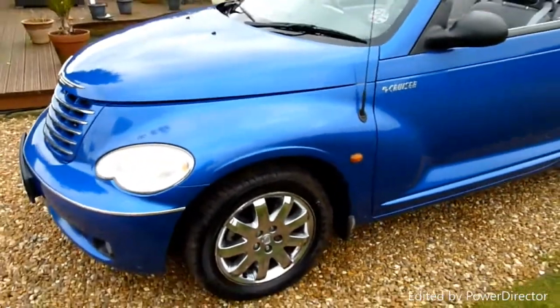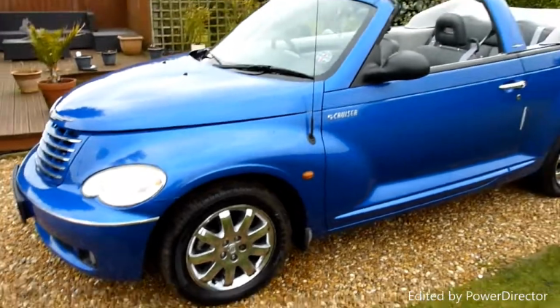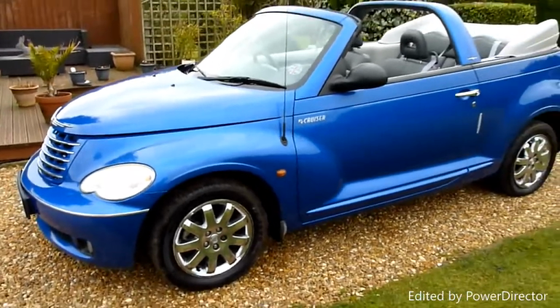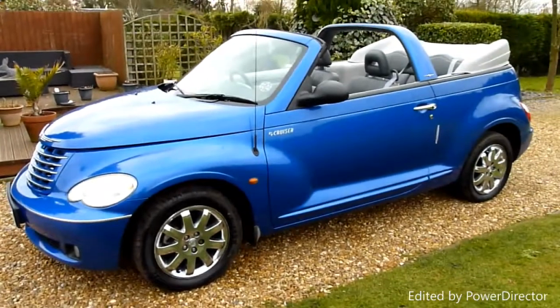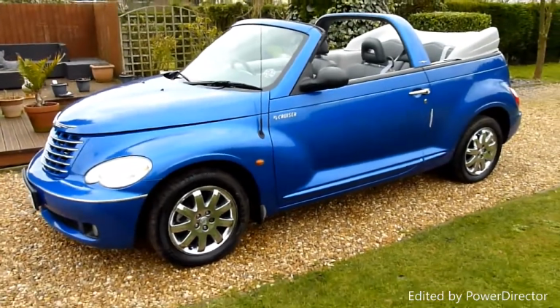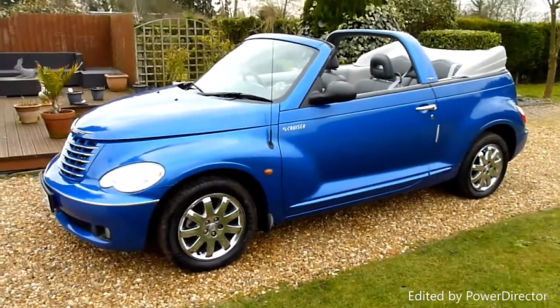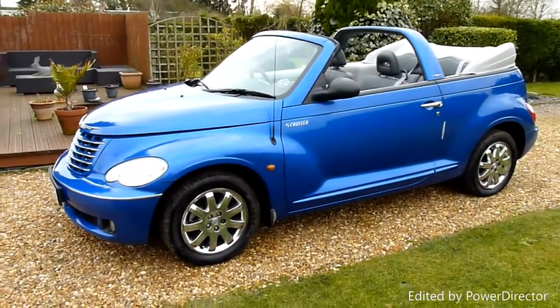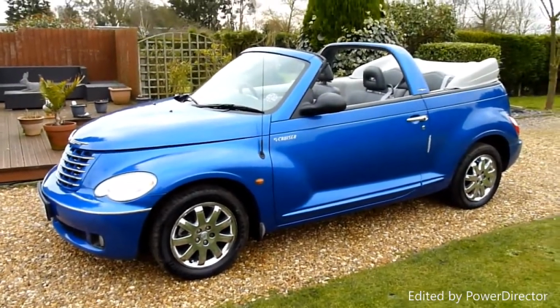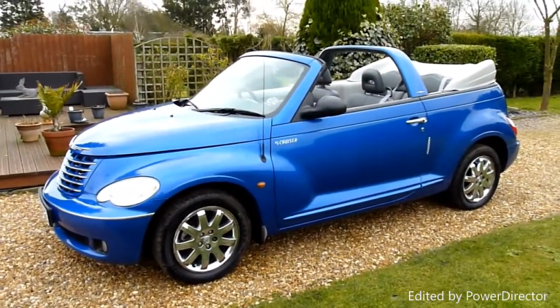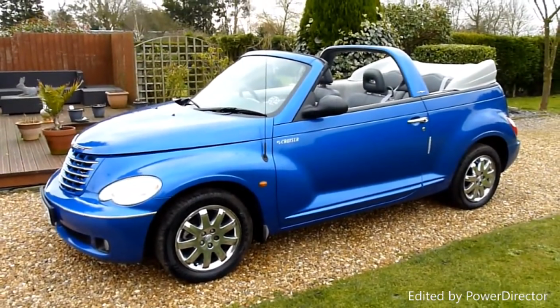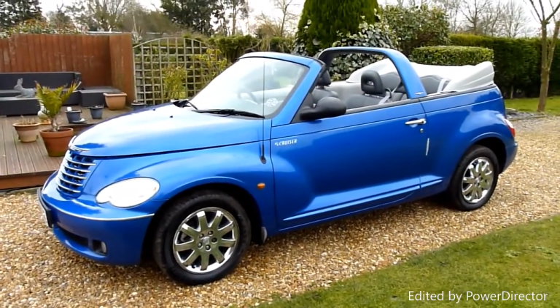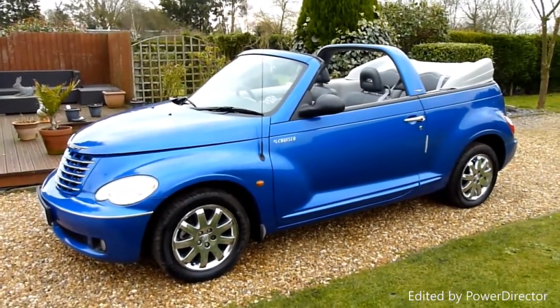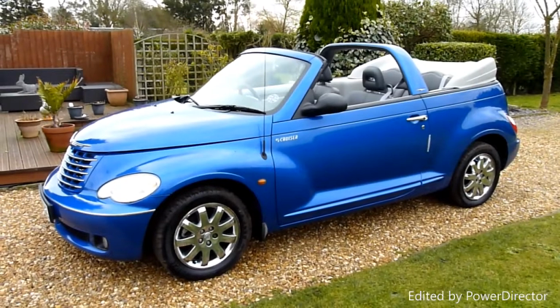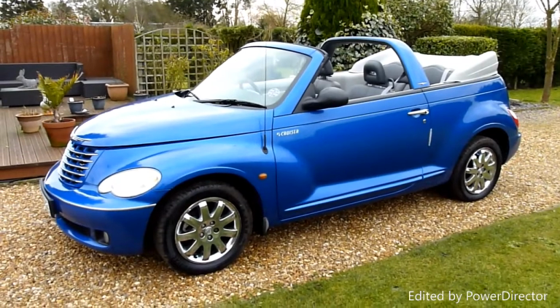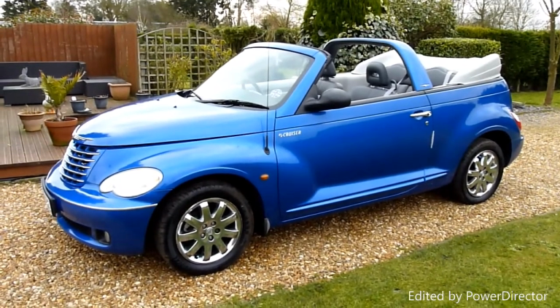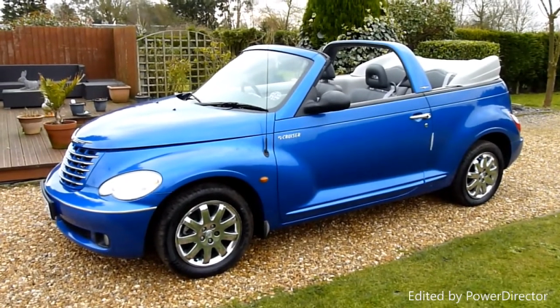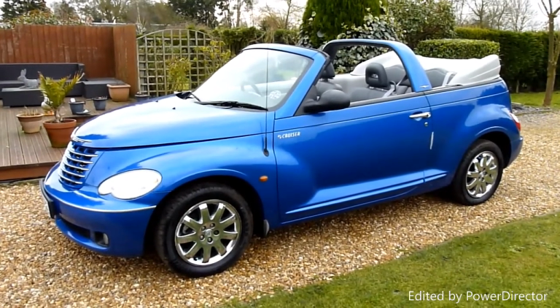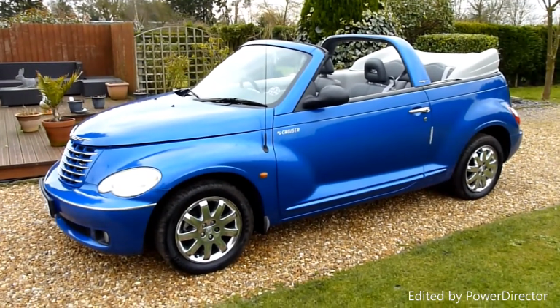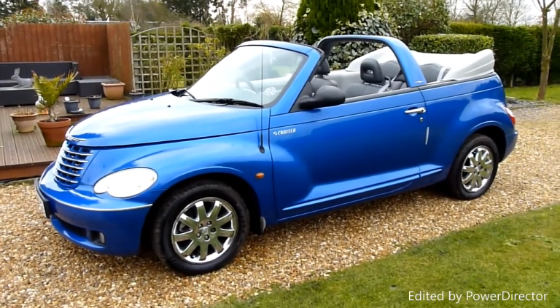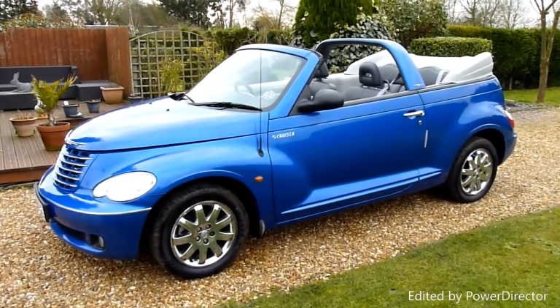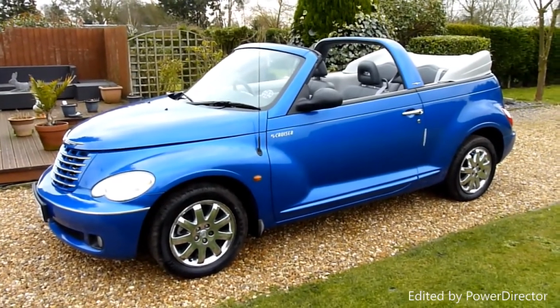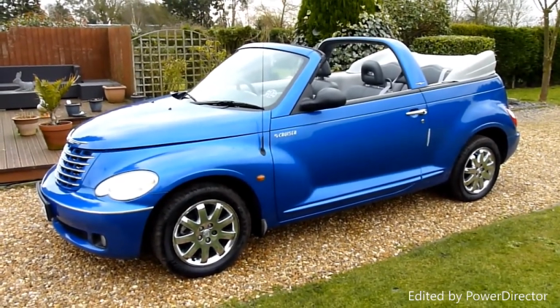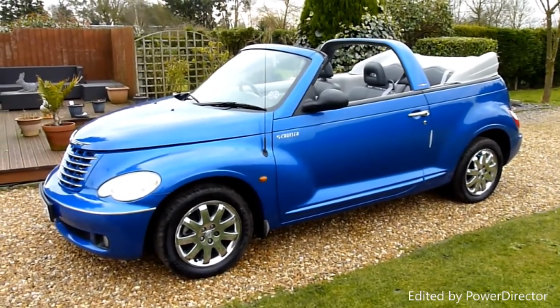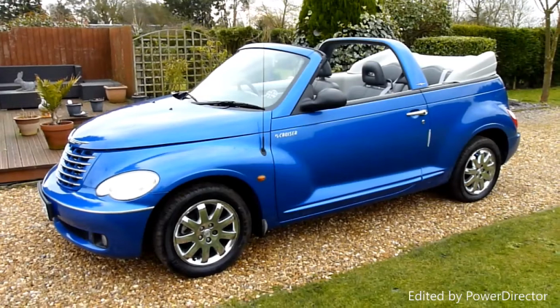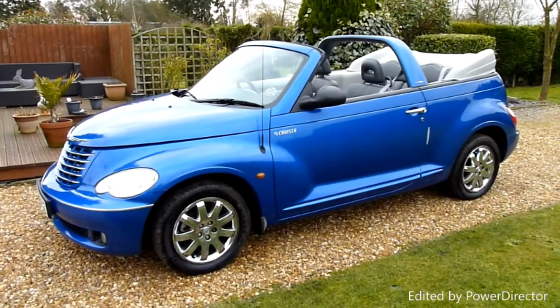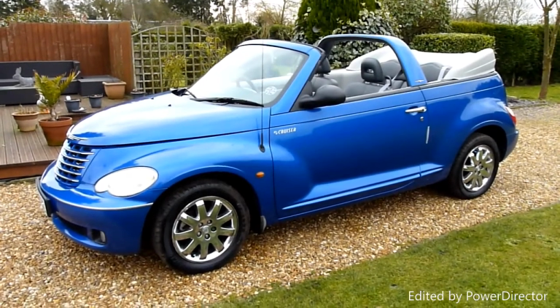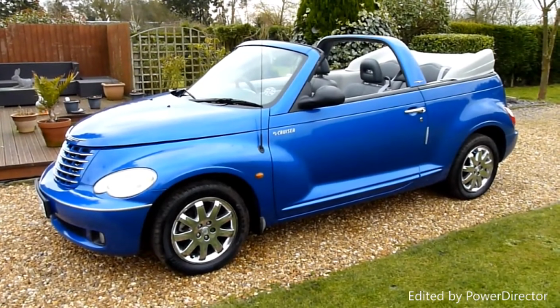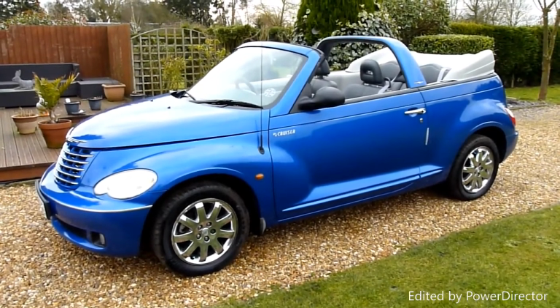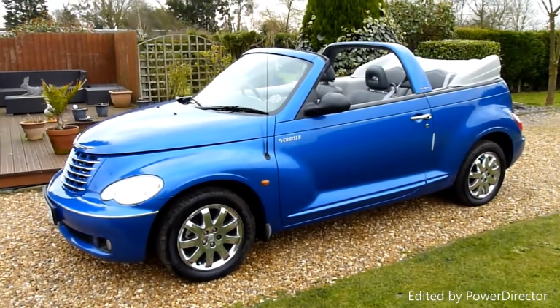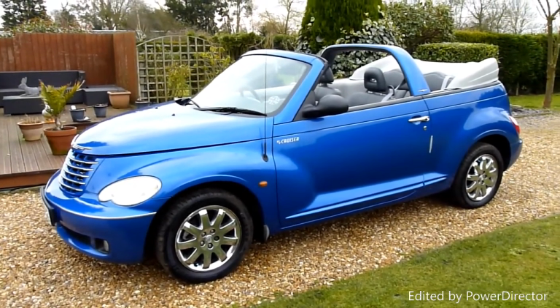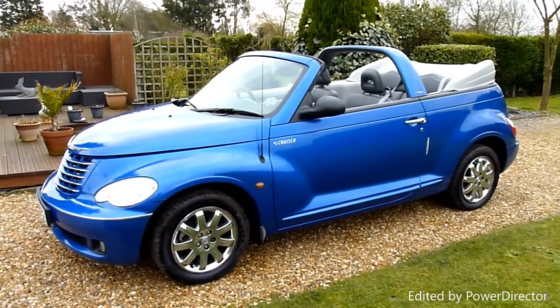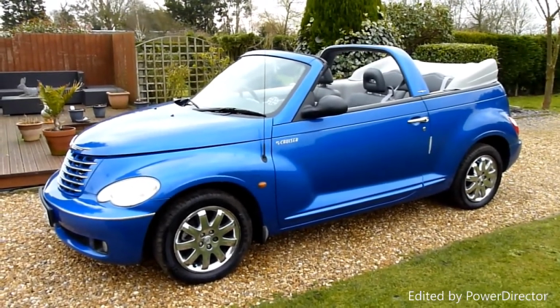And there we have it — that's our video review of our 2006 Chrysler PT Cruiser convertible. Should you have any more questions please give me a call. My name is Stuart and the website is www.sdsc.co.uk. Many thanks for watching.